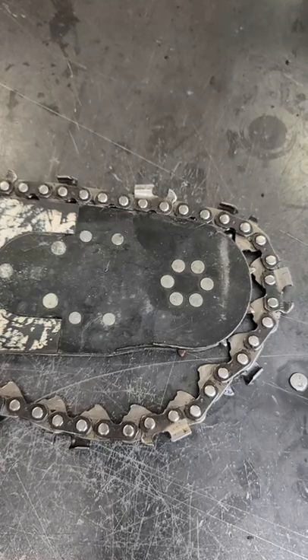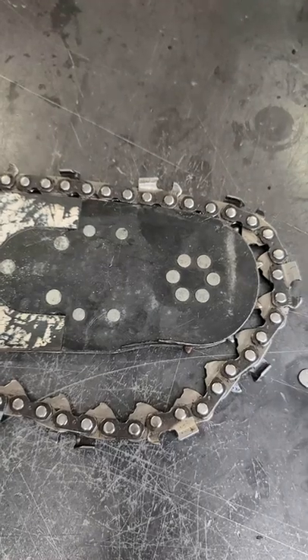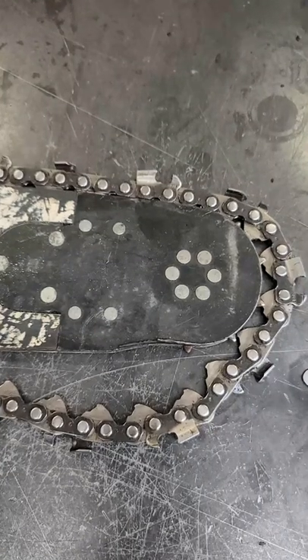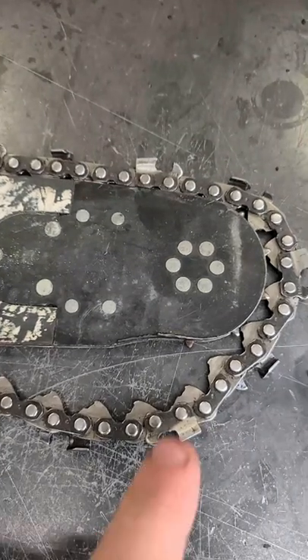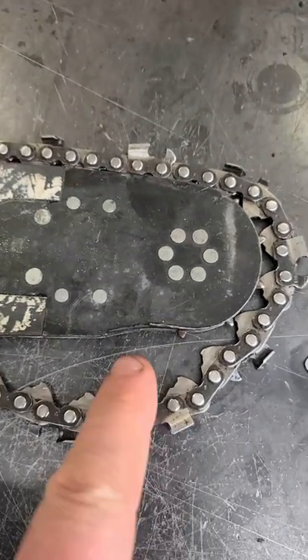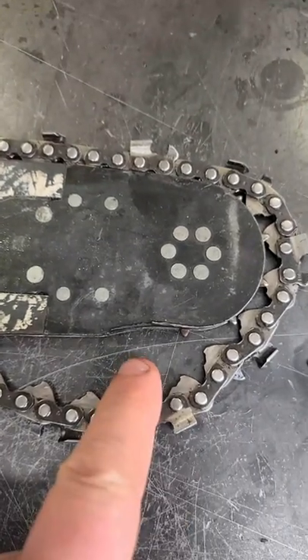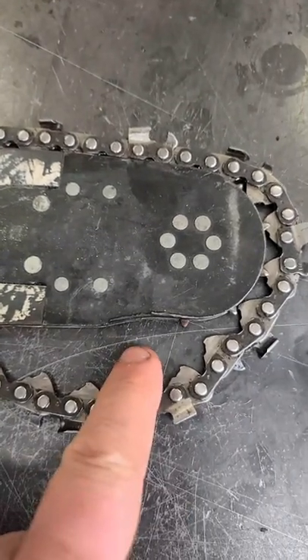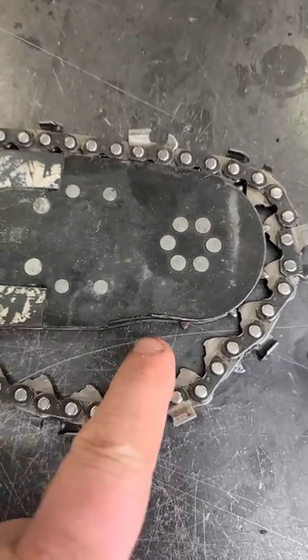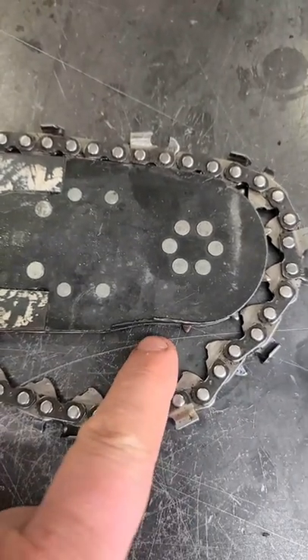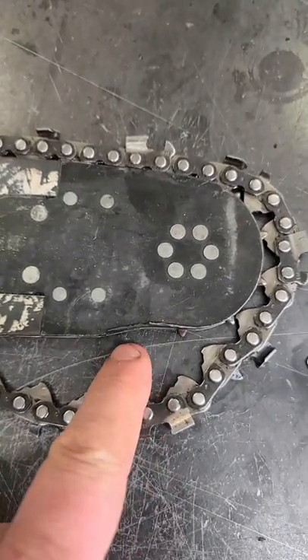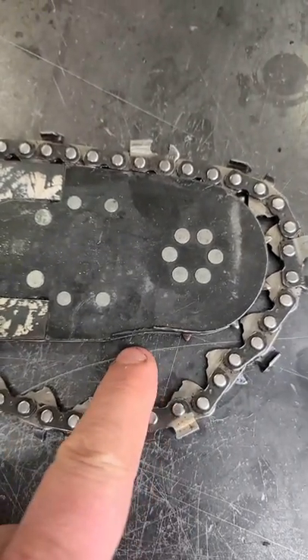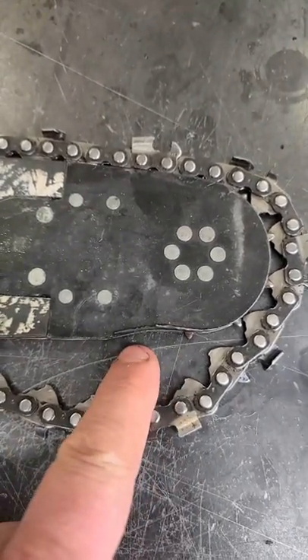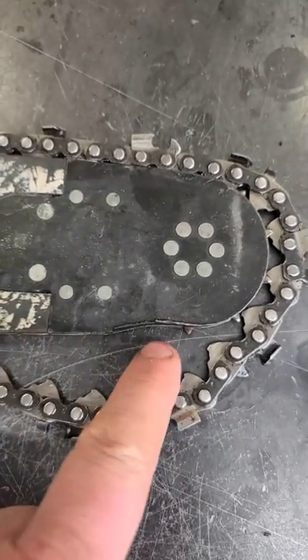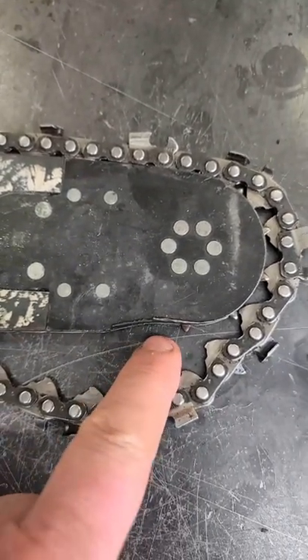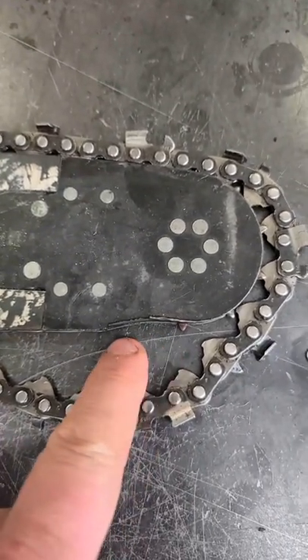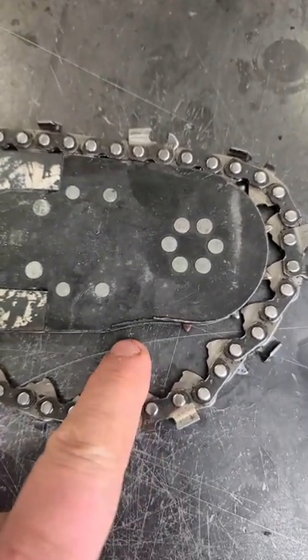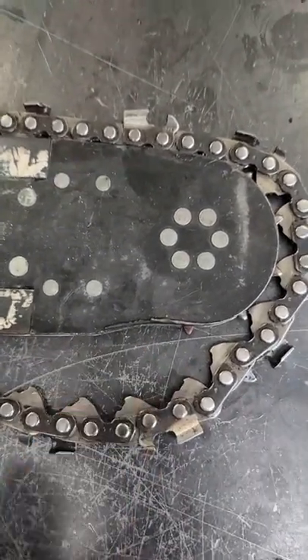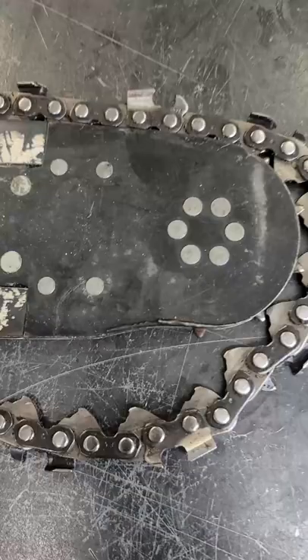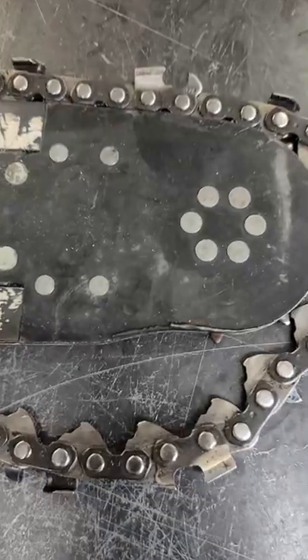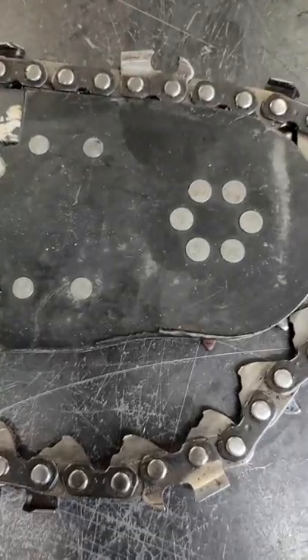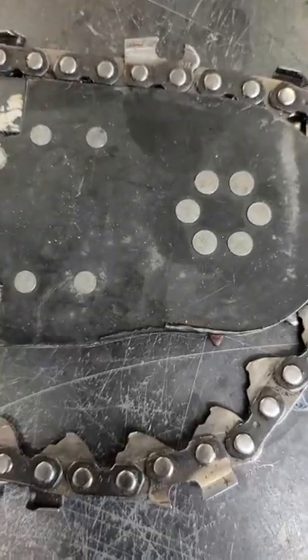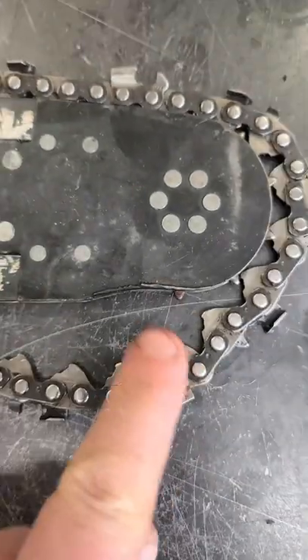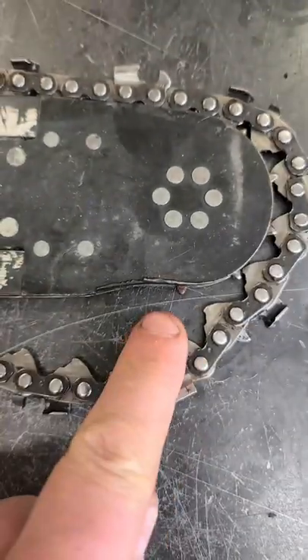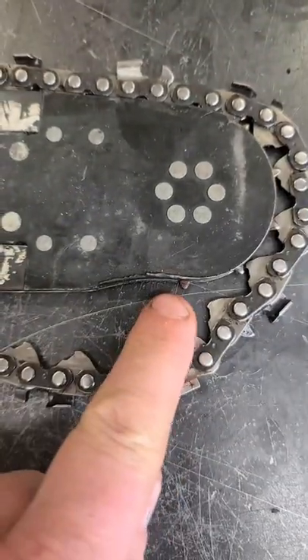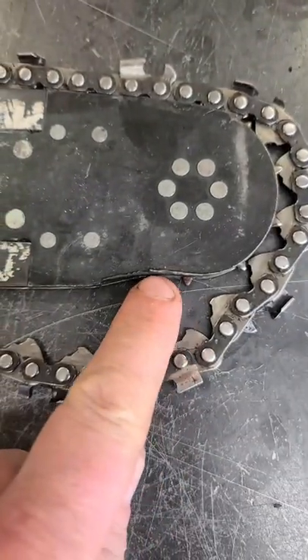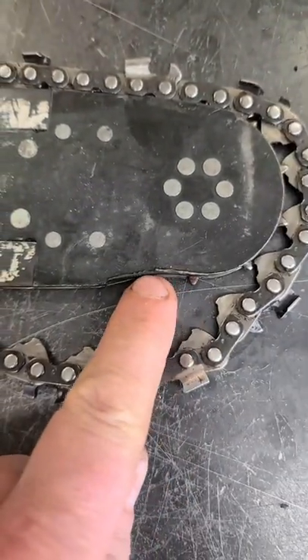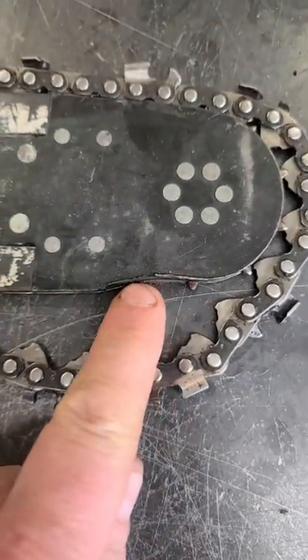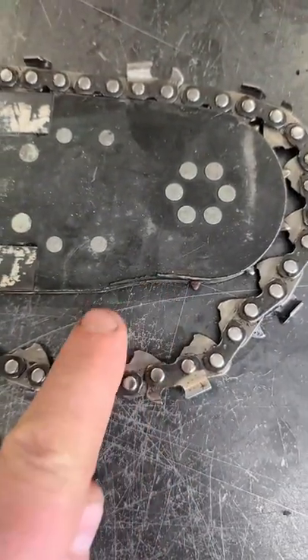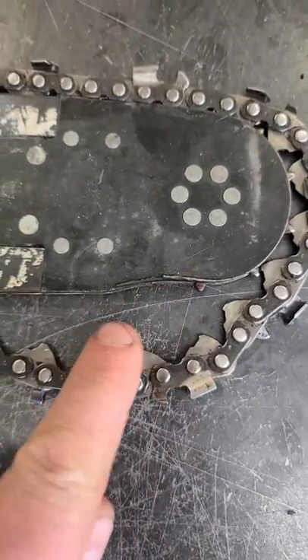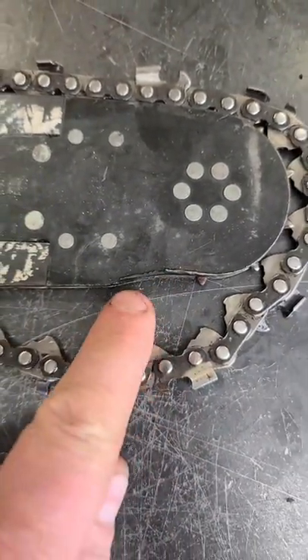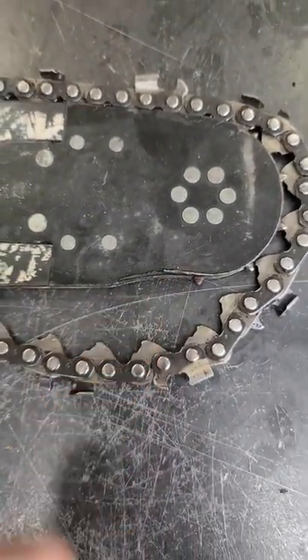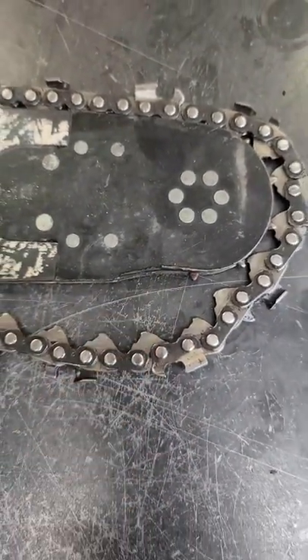Hey guys, welcome back. A question I often get is: why is my bar worn out like this? It's concave. You can see there's like half of a circle here in the bar.